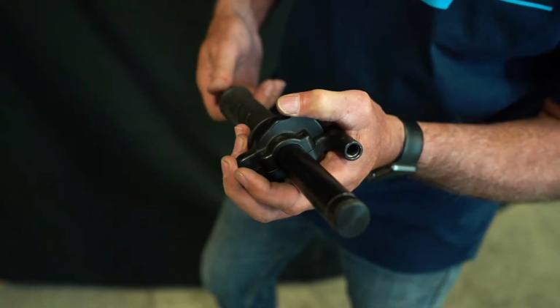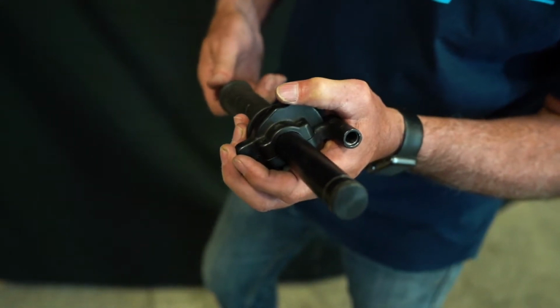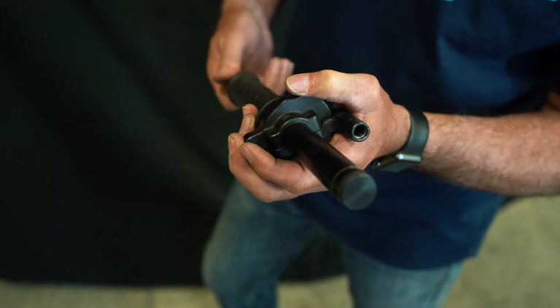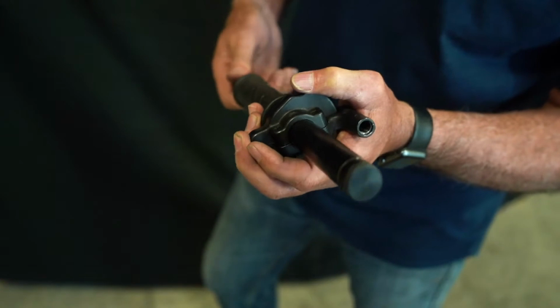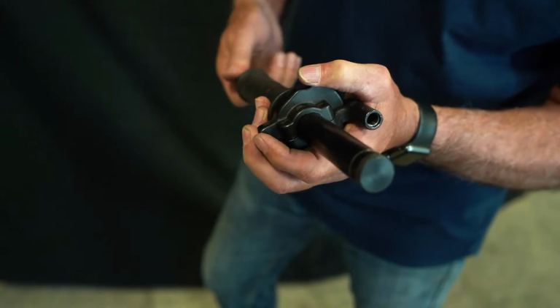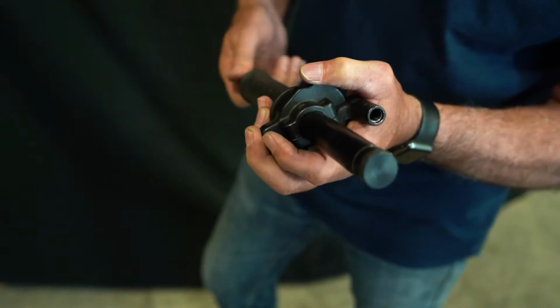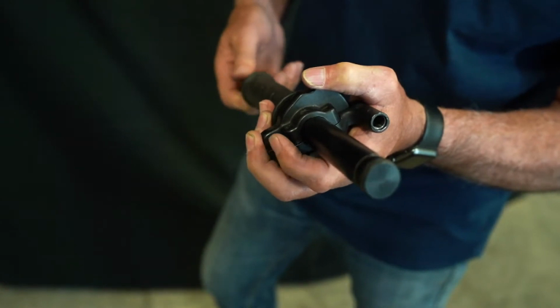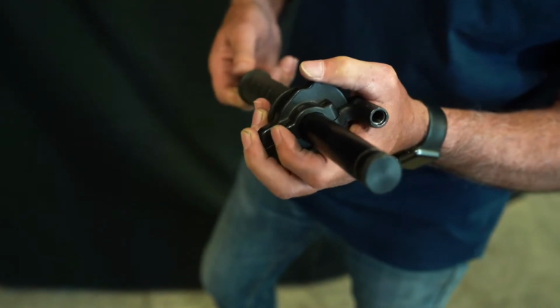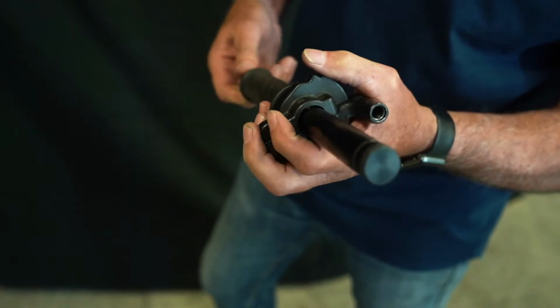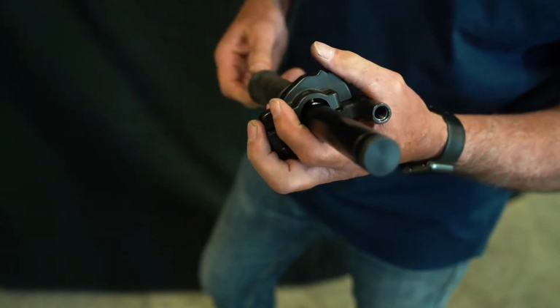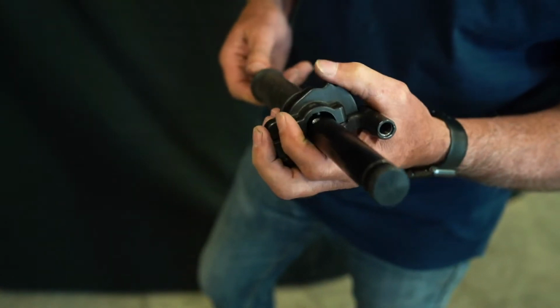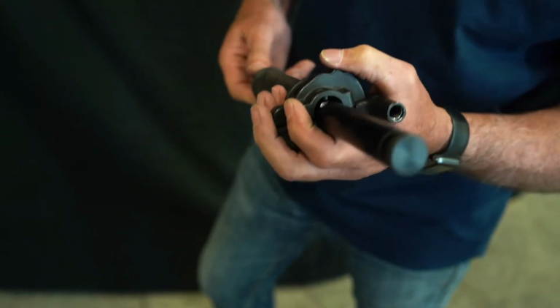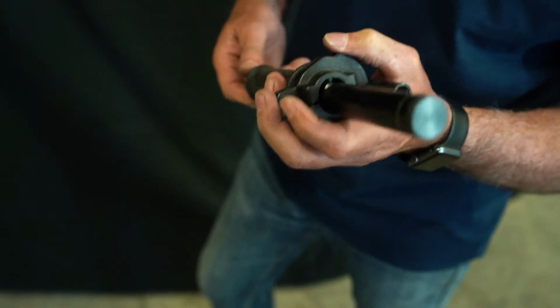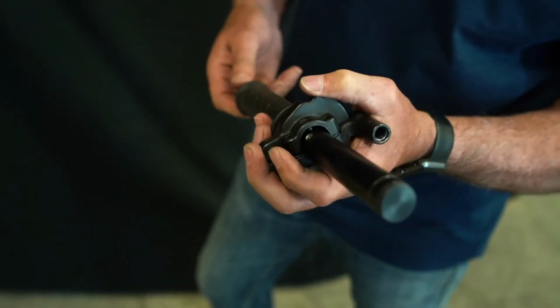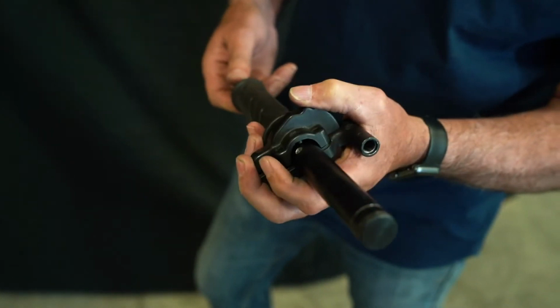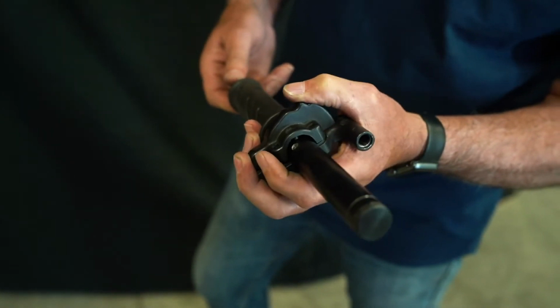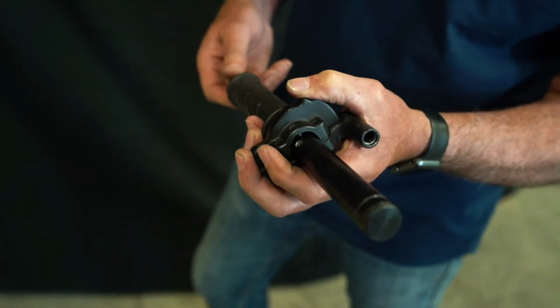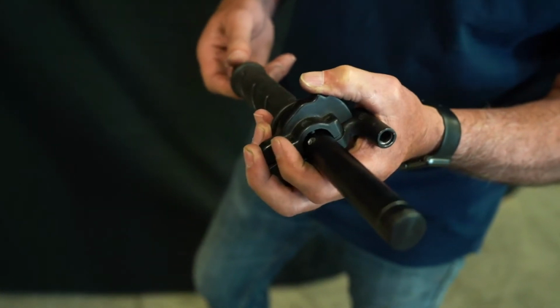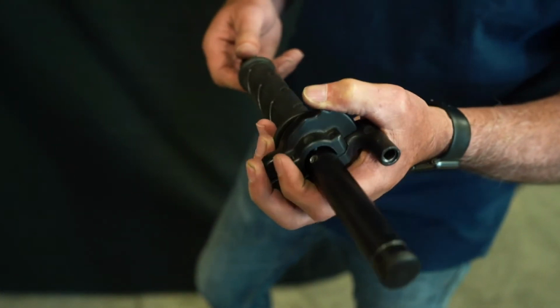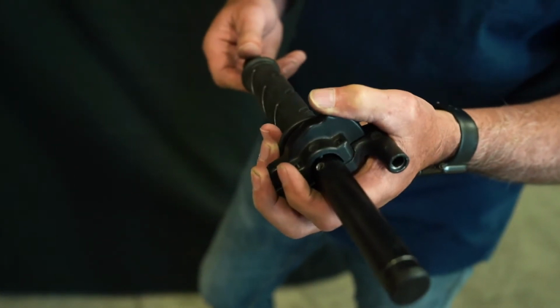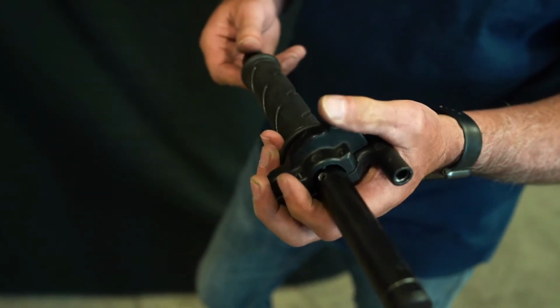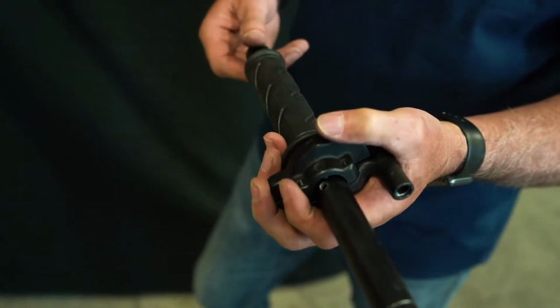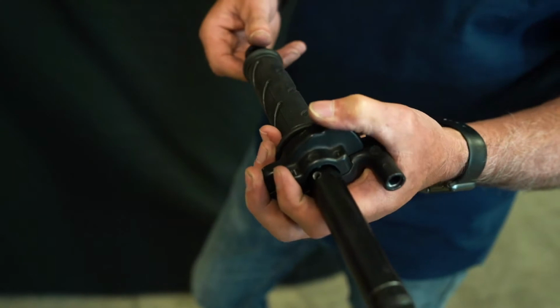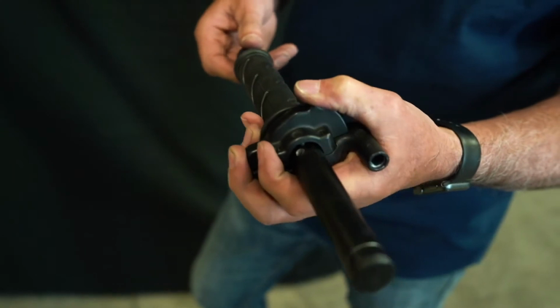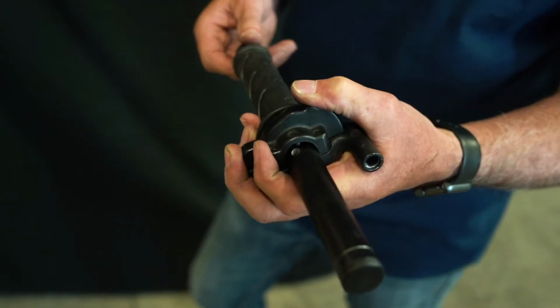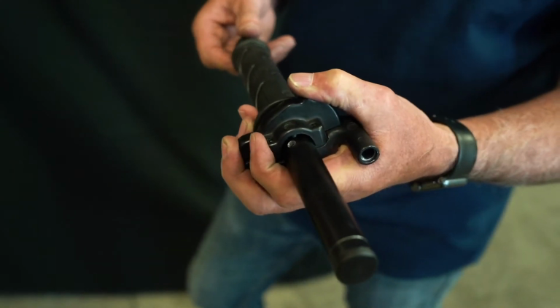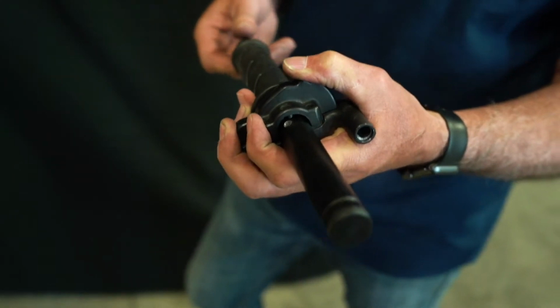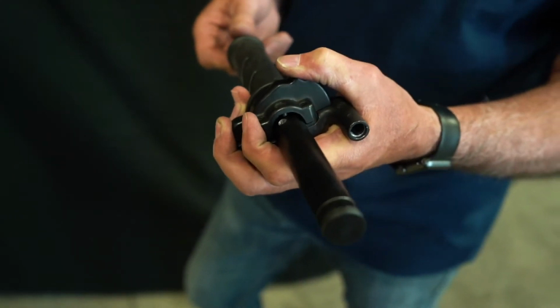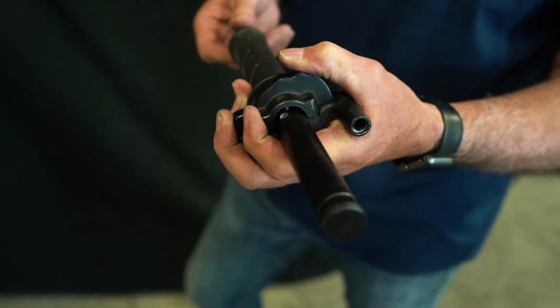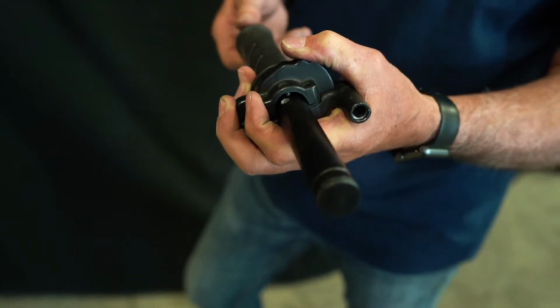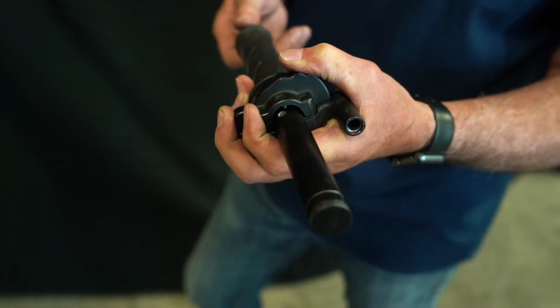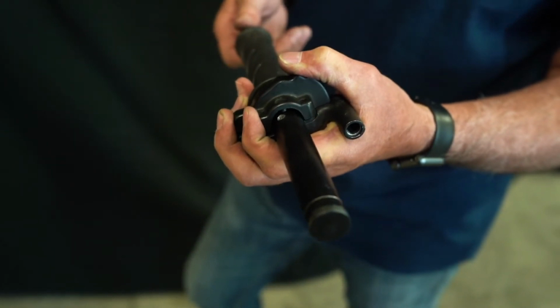If the pin is not seated in the hole when you clamp the housing, everything will tip and pitch and you'll have binding.